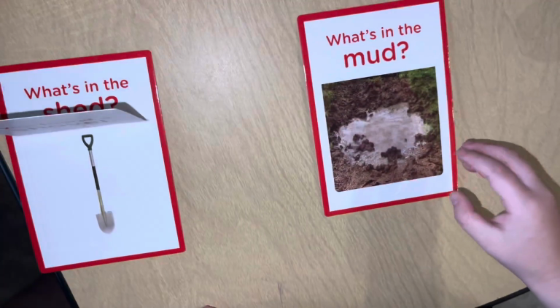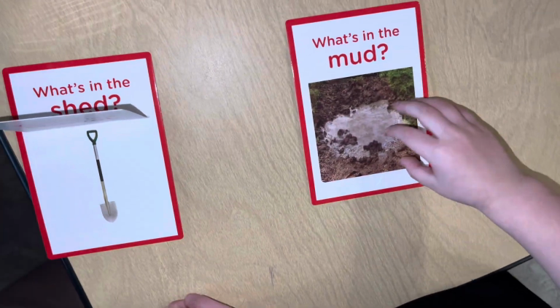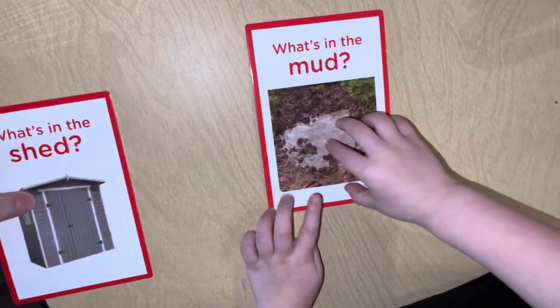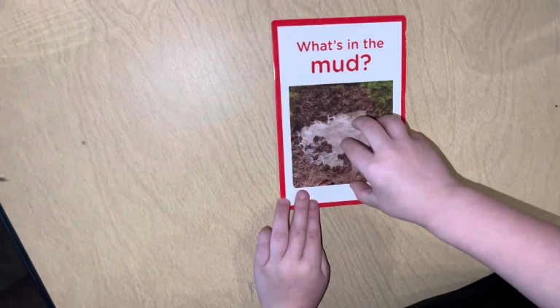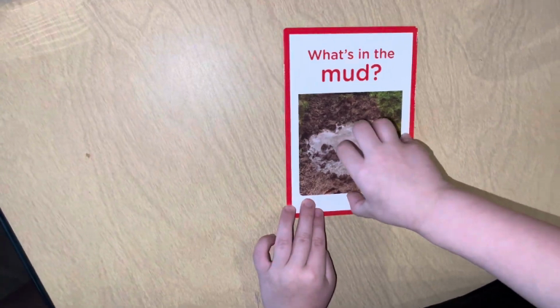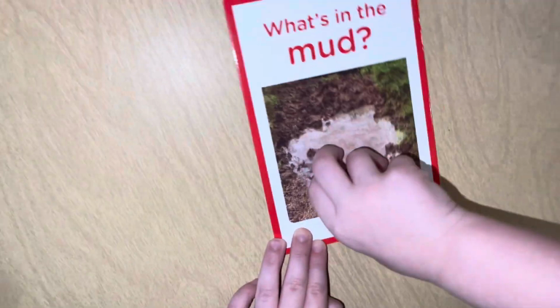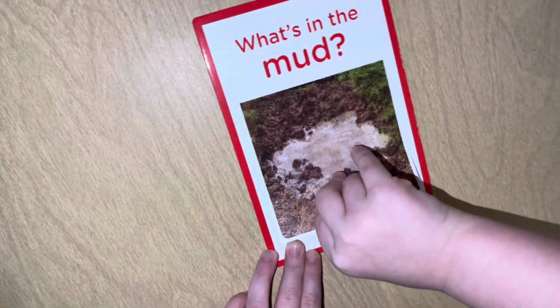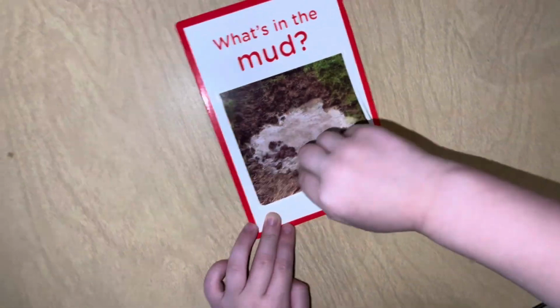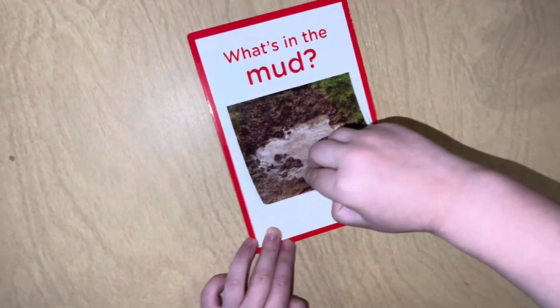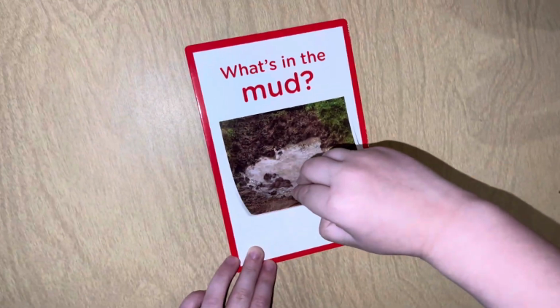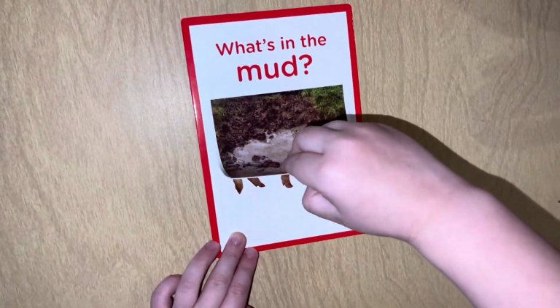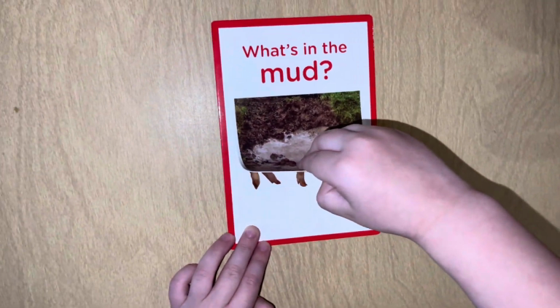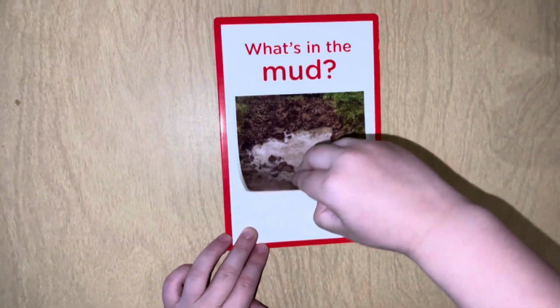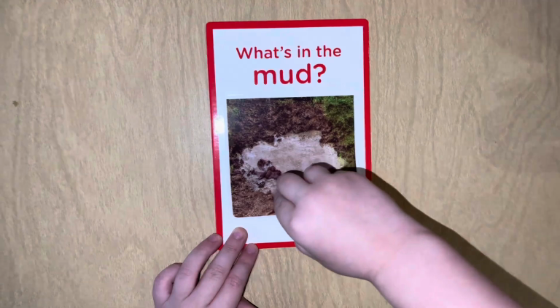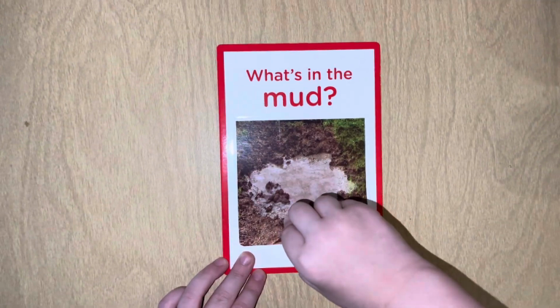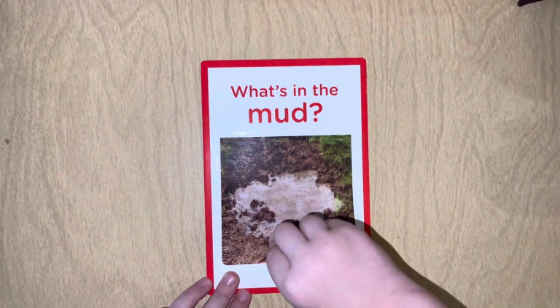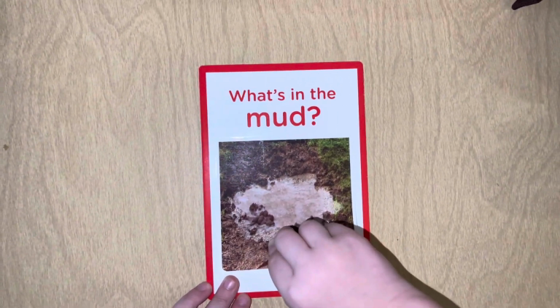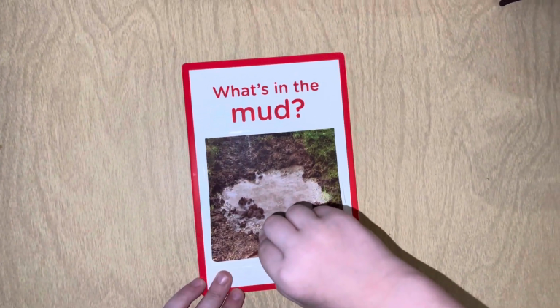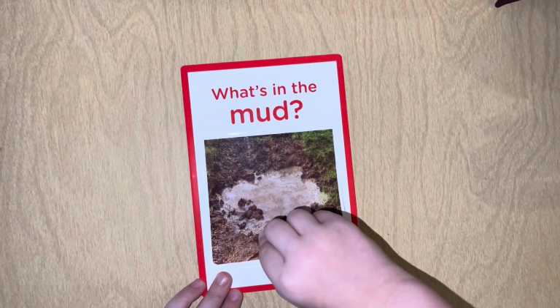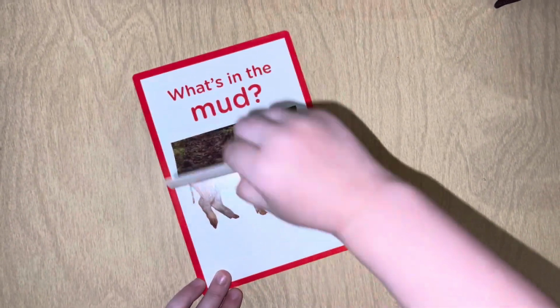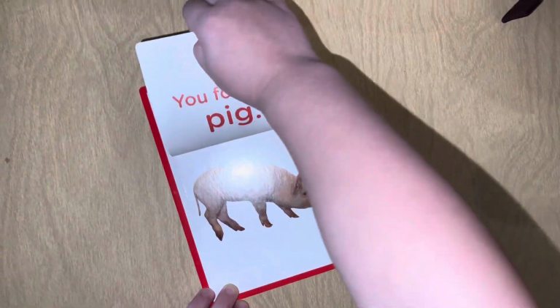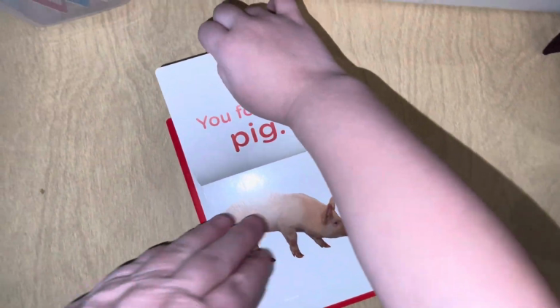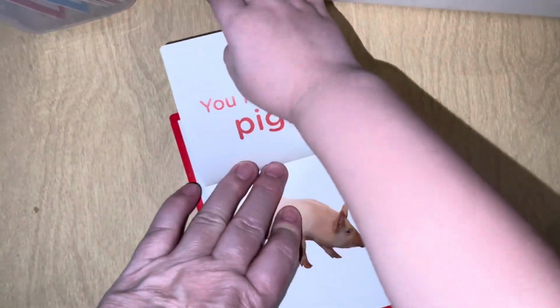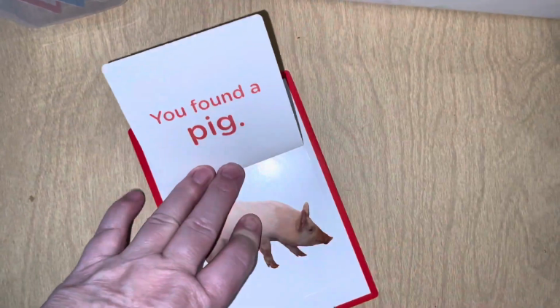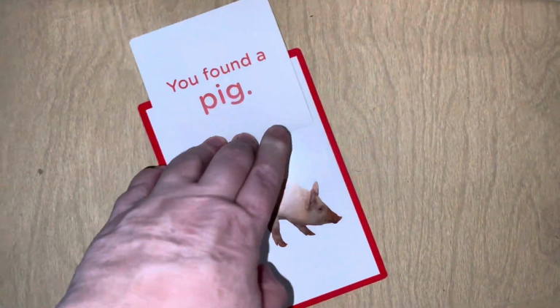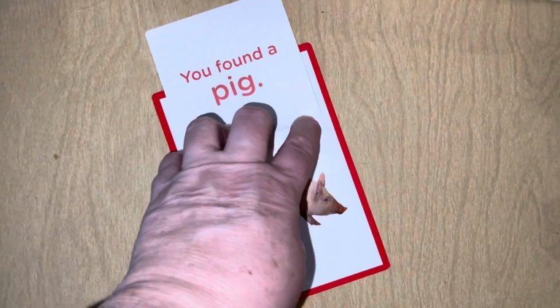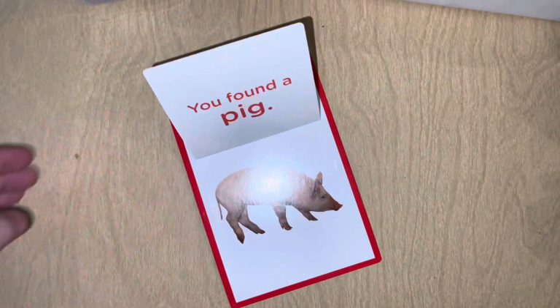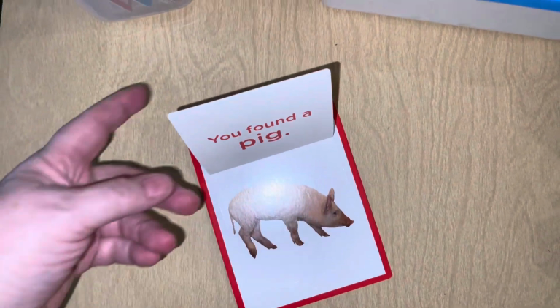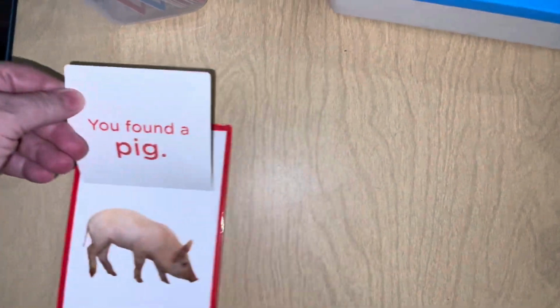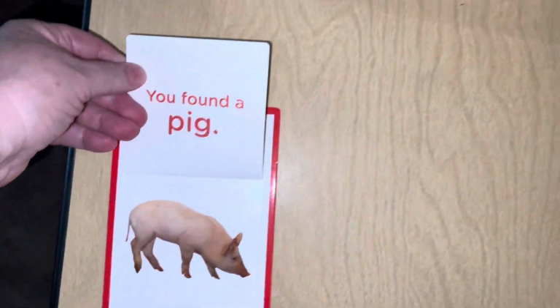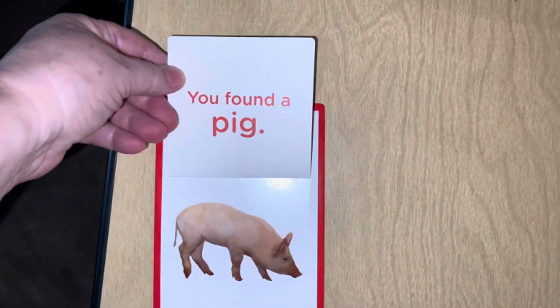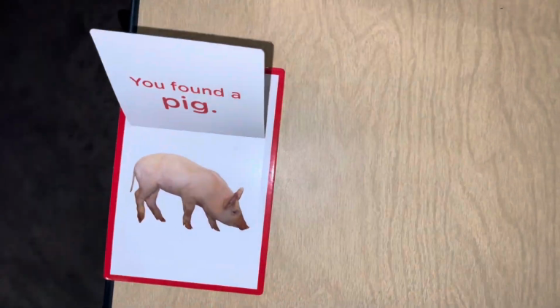What's inside the moon? Pig! You found a pig! You read it before you opened it.